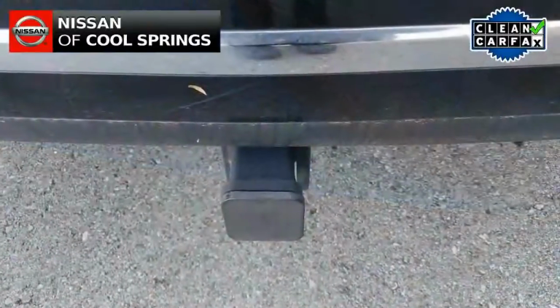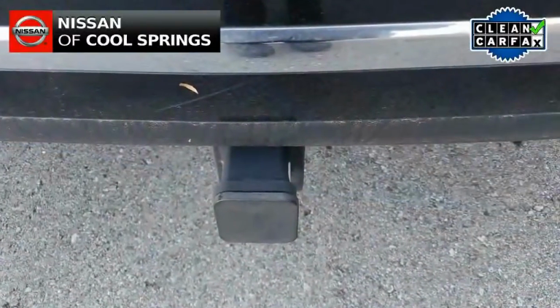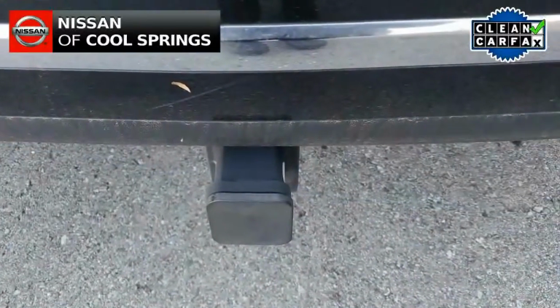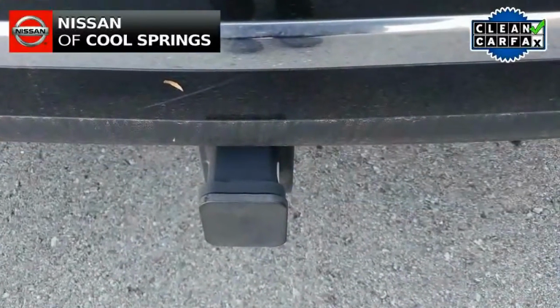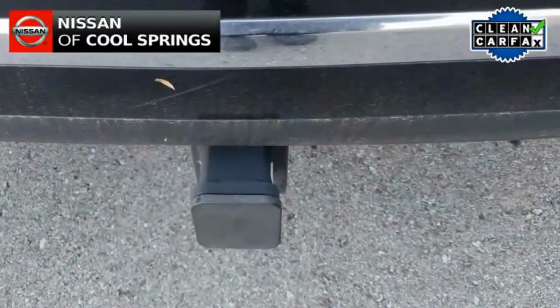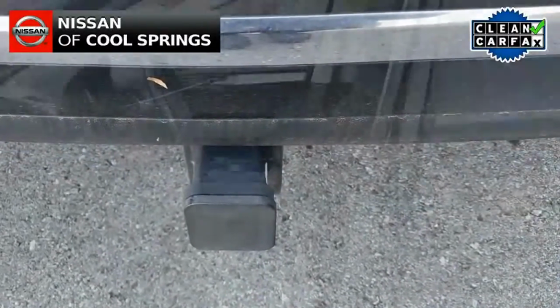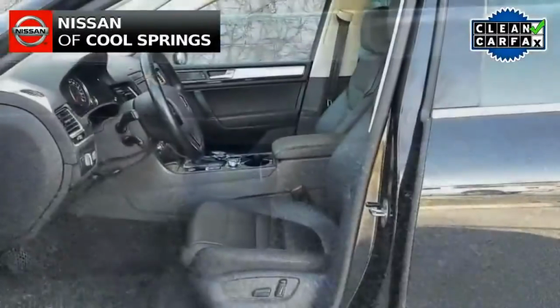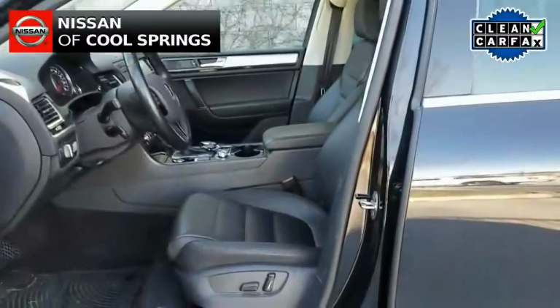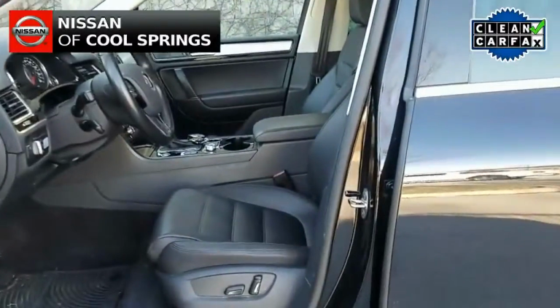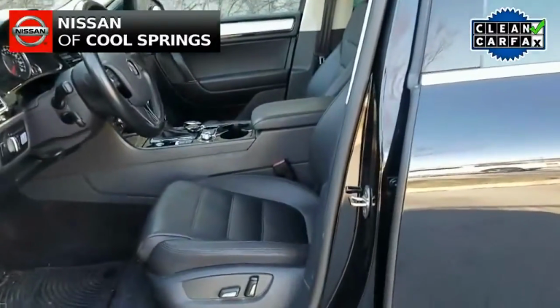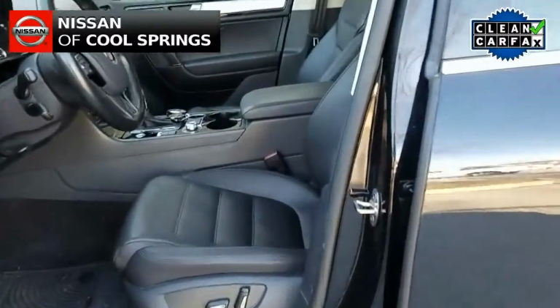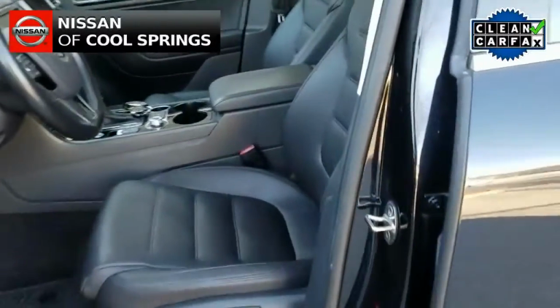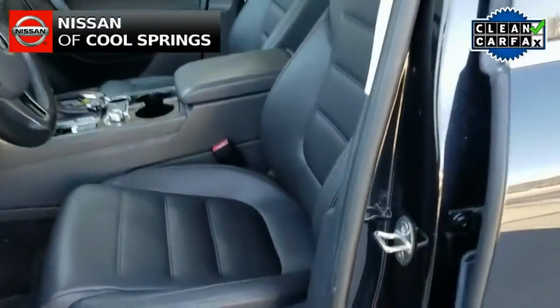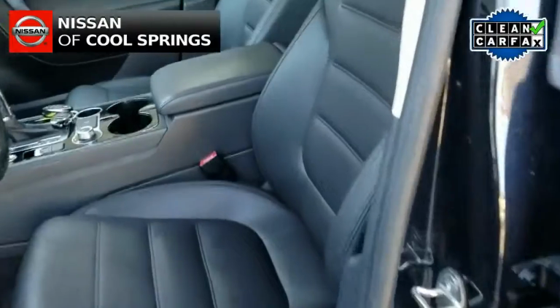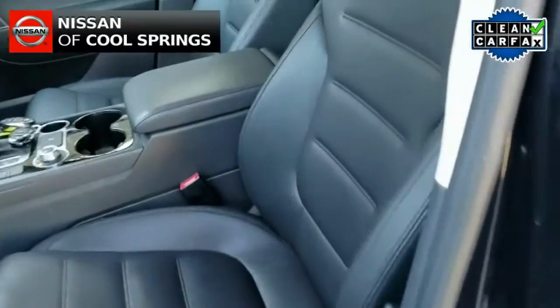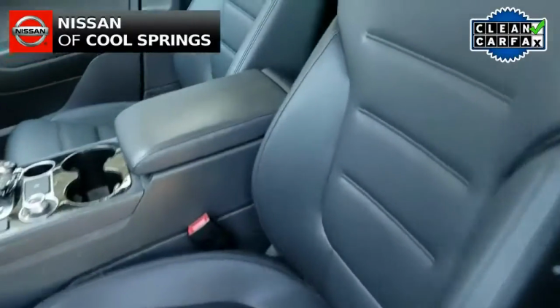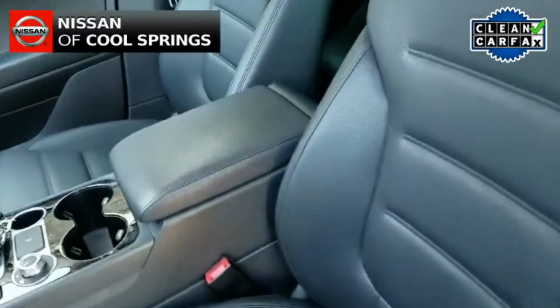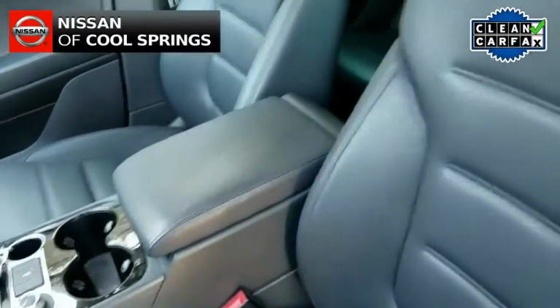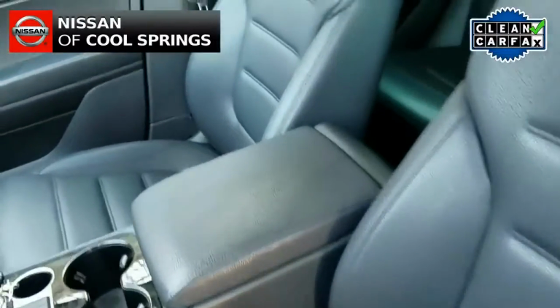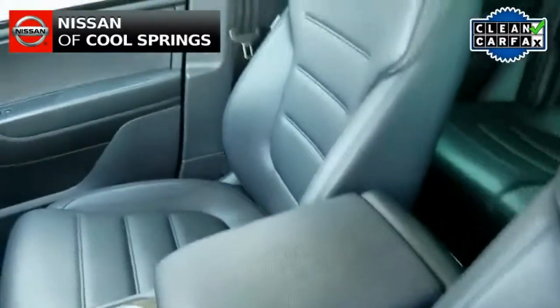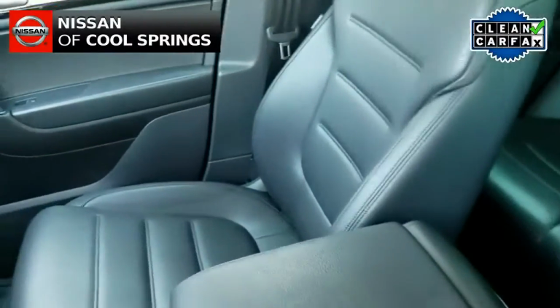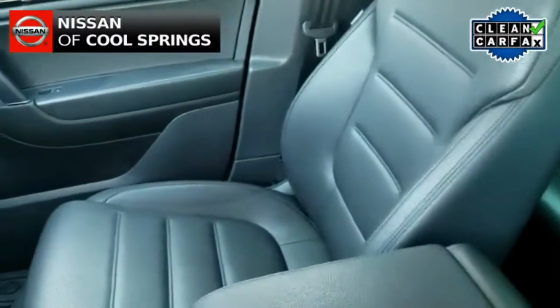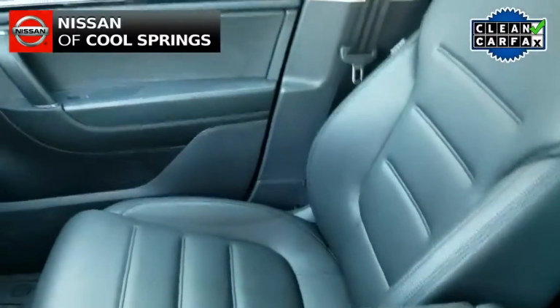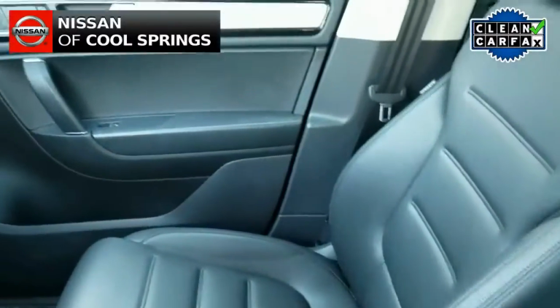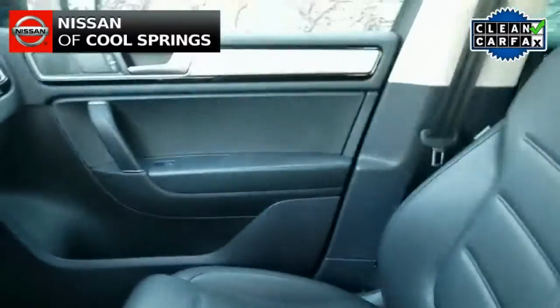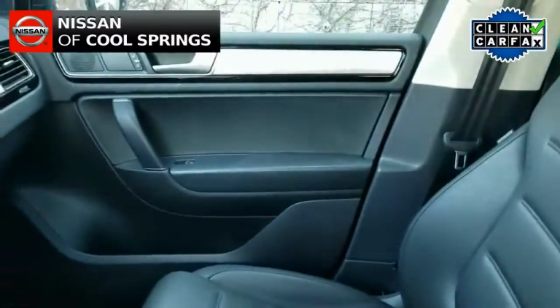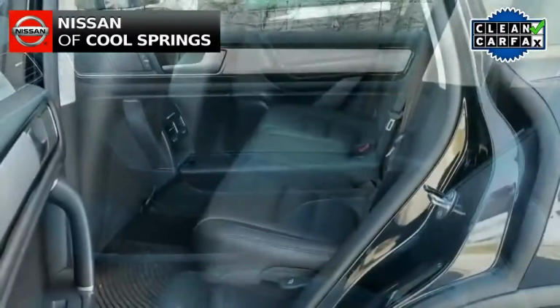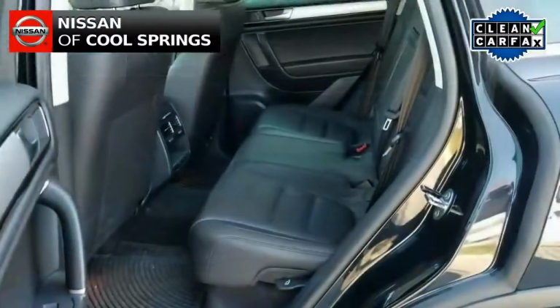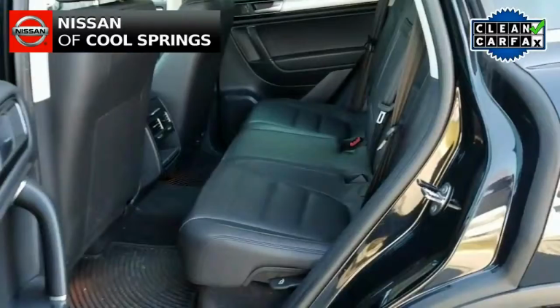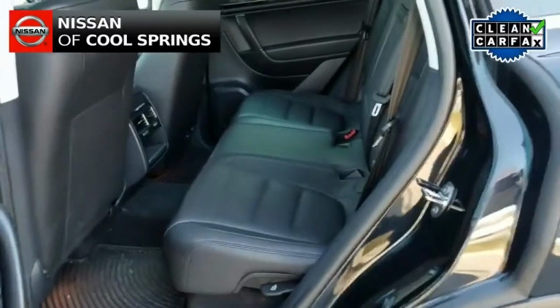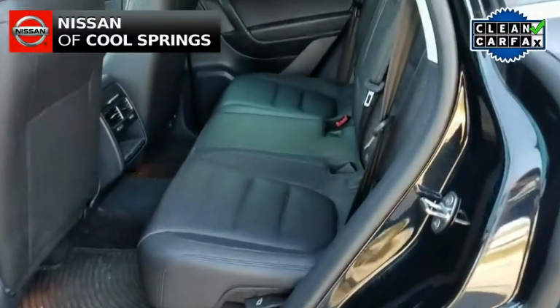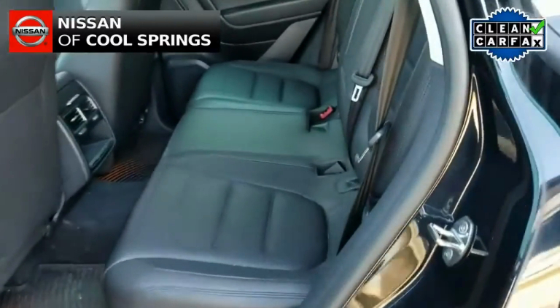As you can see it has a black leather interior with front bucket seats and has a power driver's seat as well. Looking in the second row we see there's plenty of room for three passengers there.